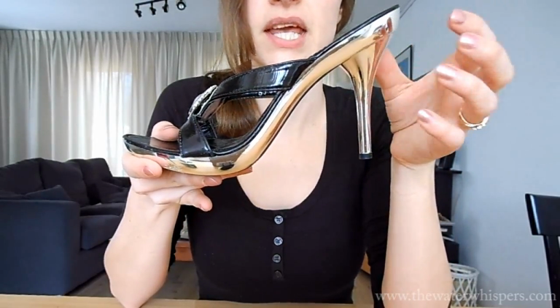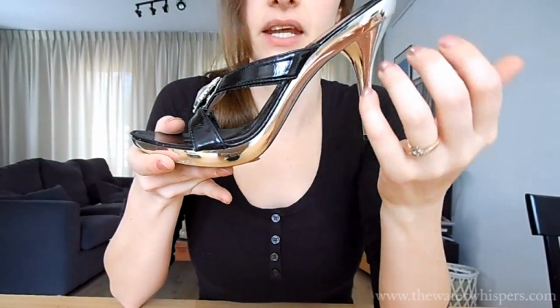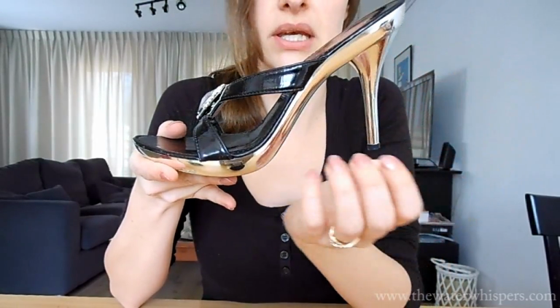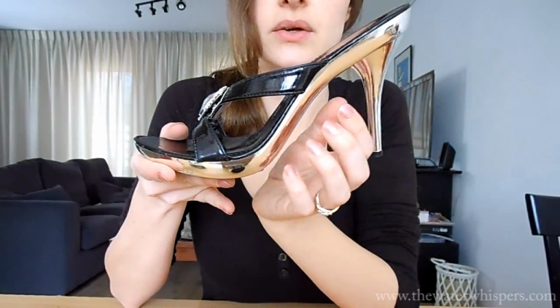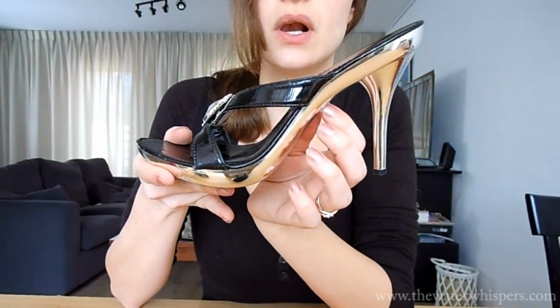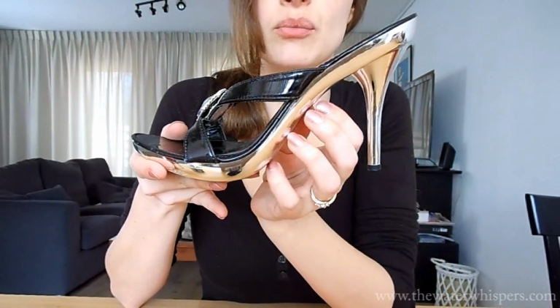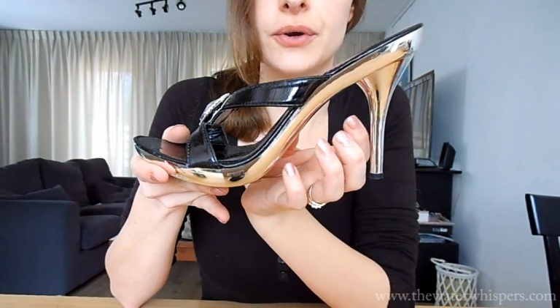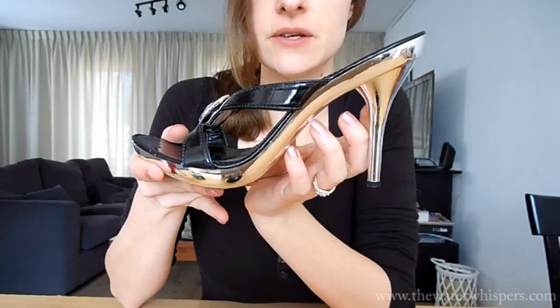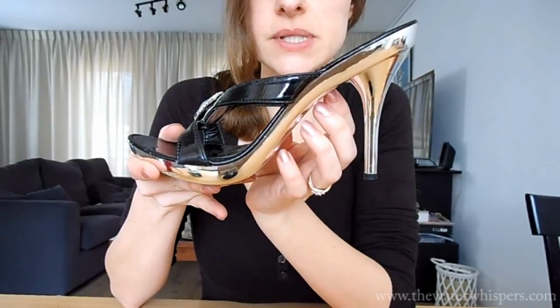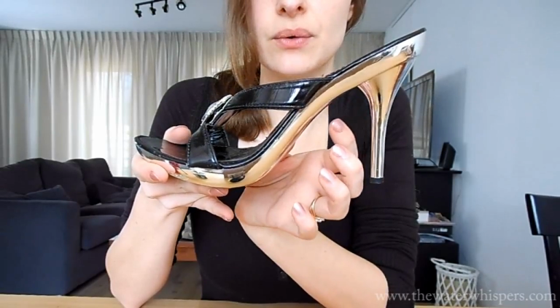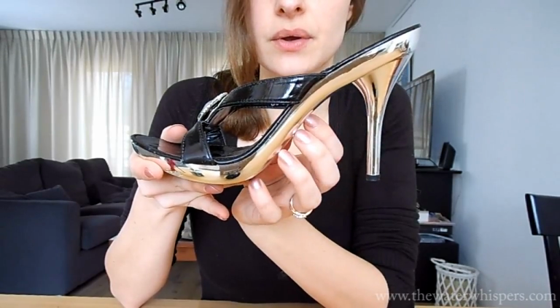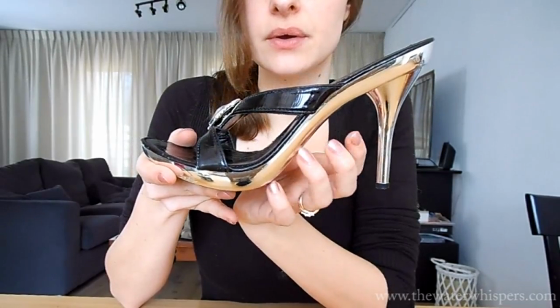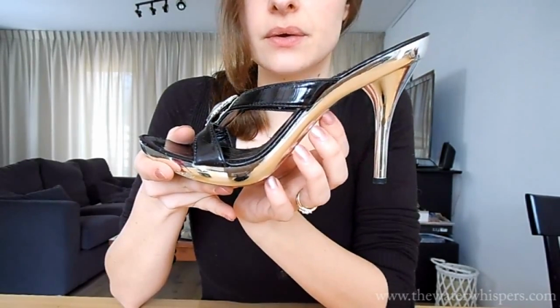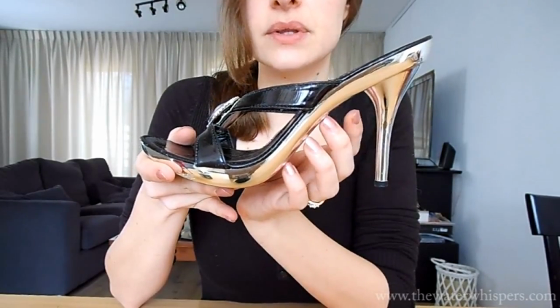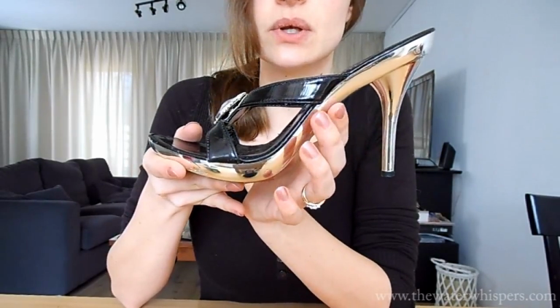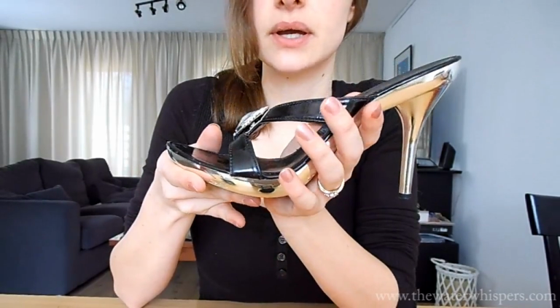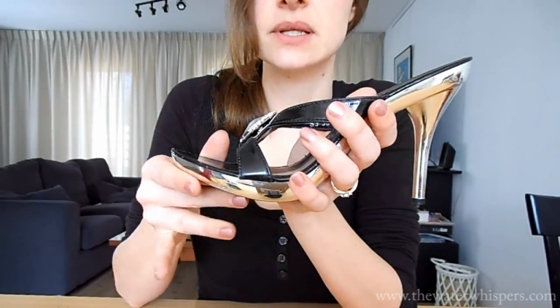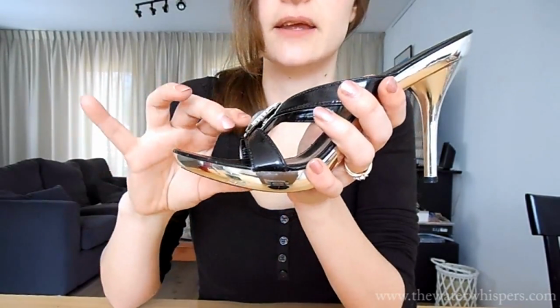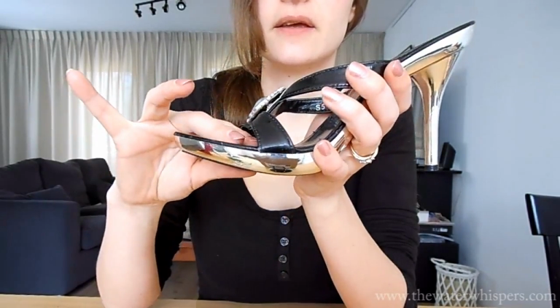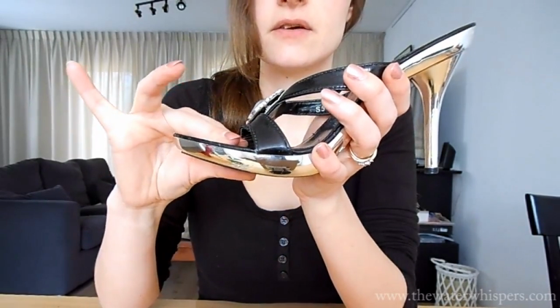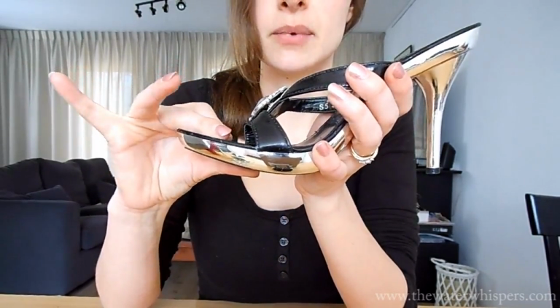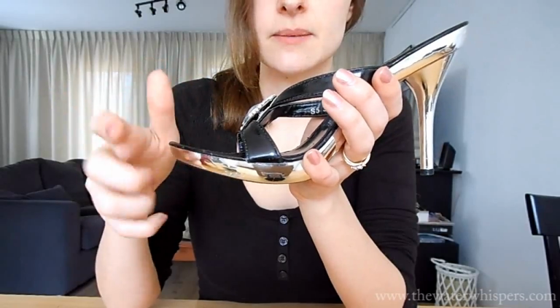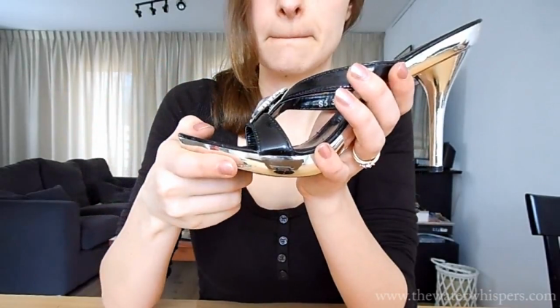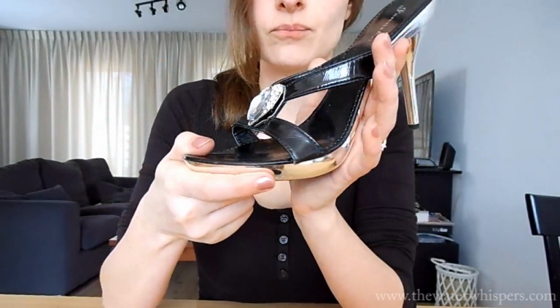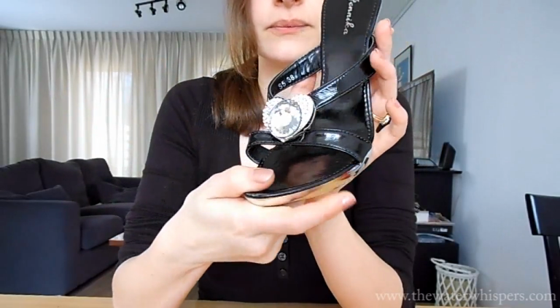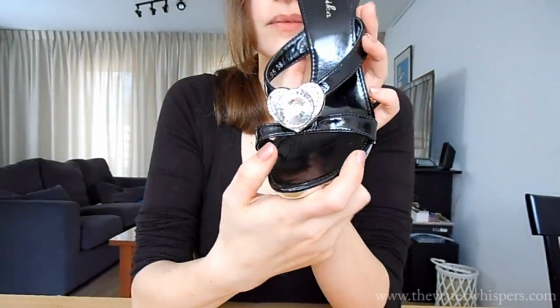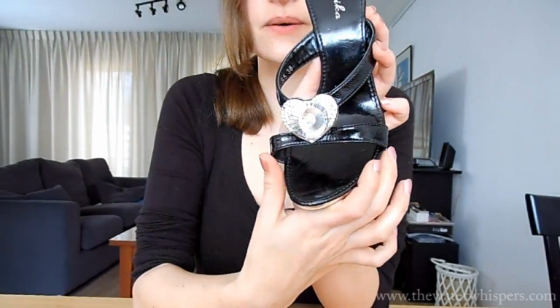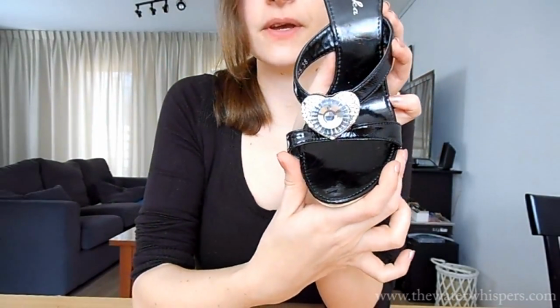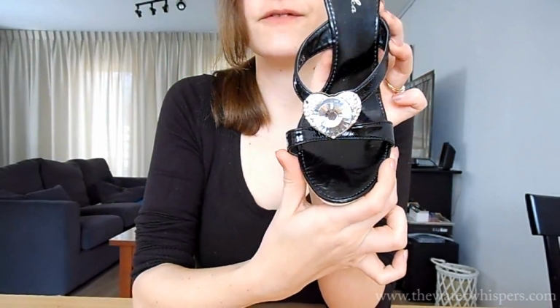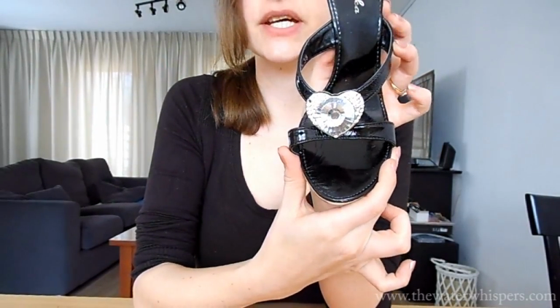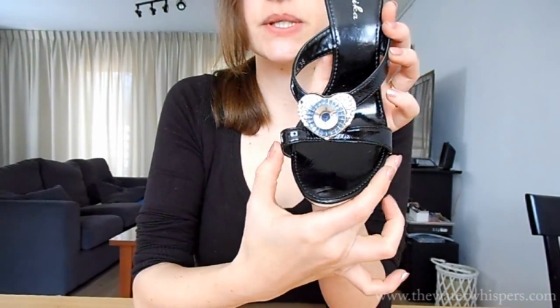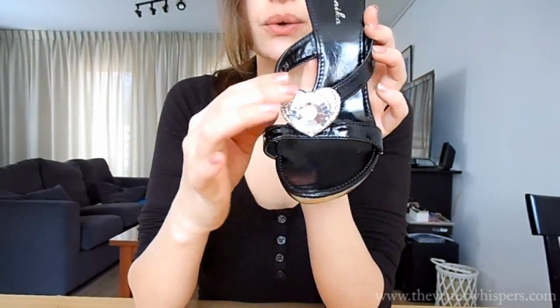Personally I think that these would look best with an evening dress when you're going out. And I don't mean two o'clock, but for a date for example, these would look absolutely fabulous. So a very, very nice shoe.